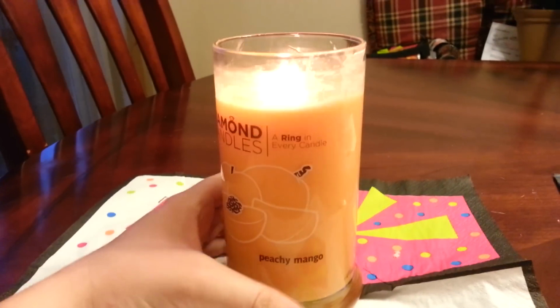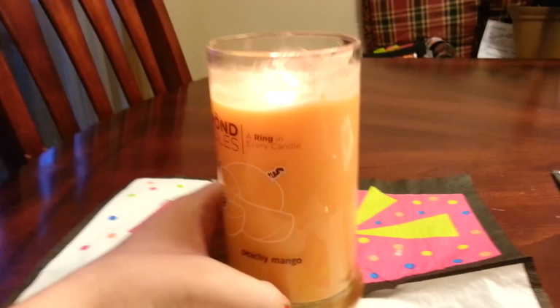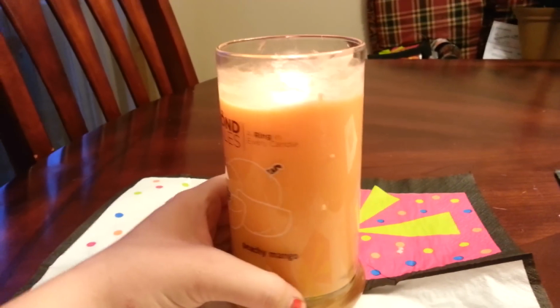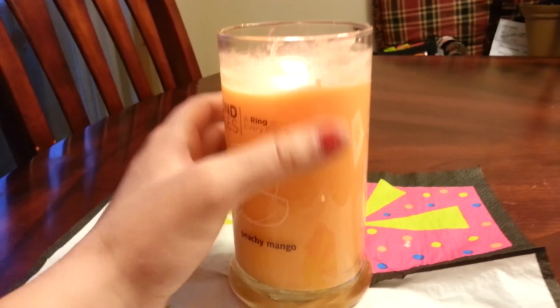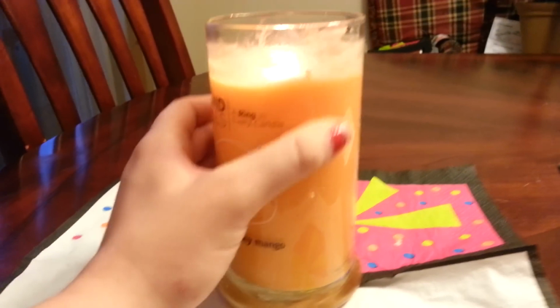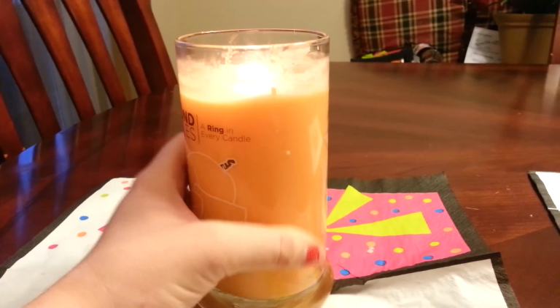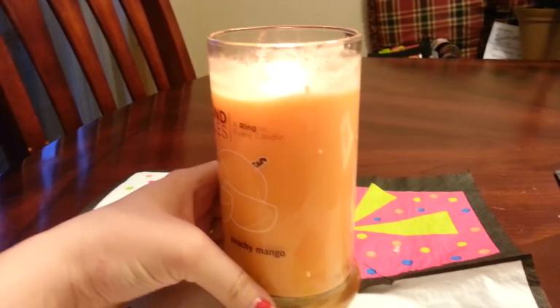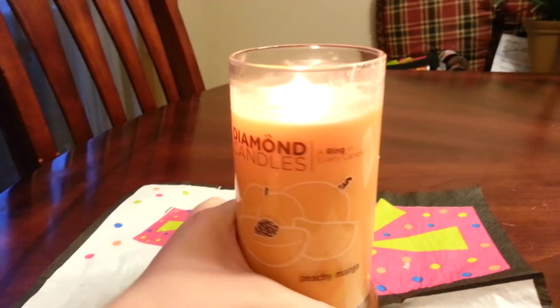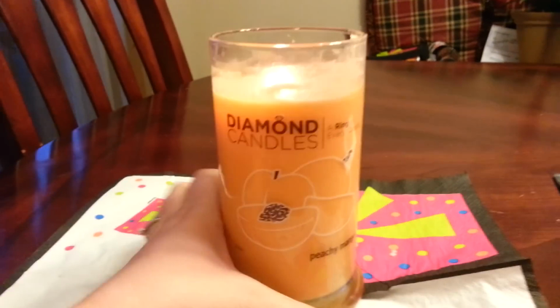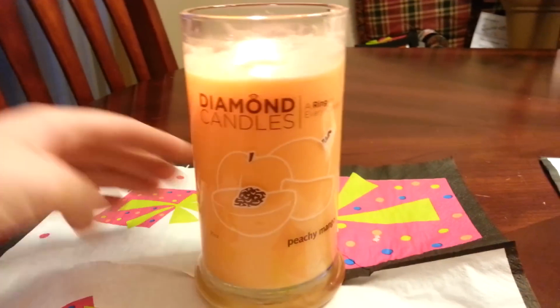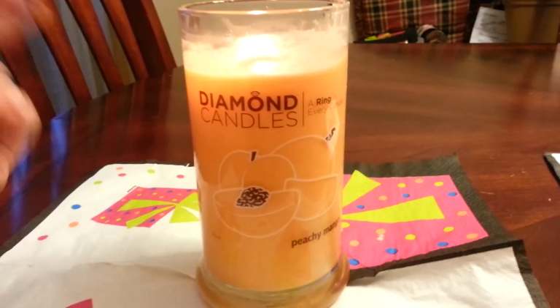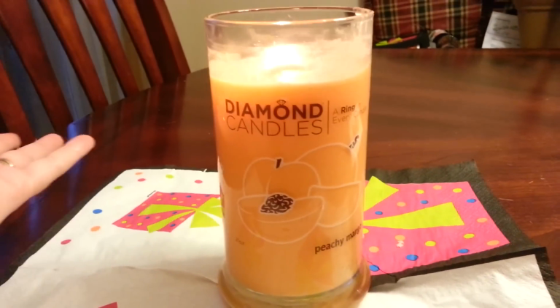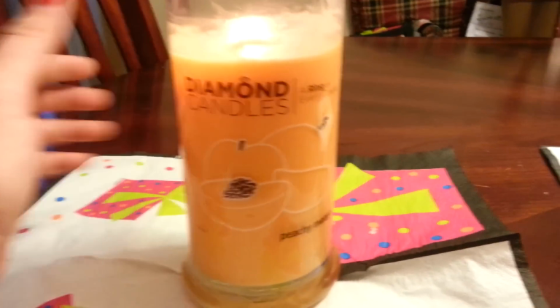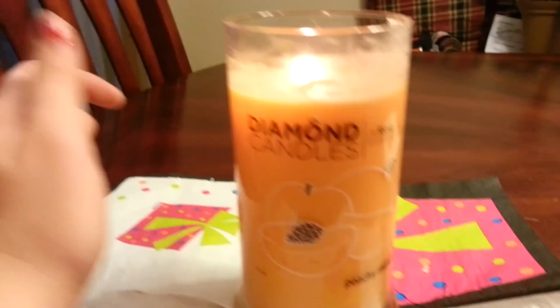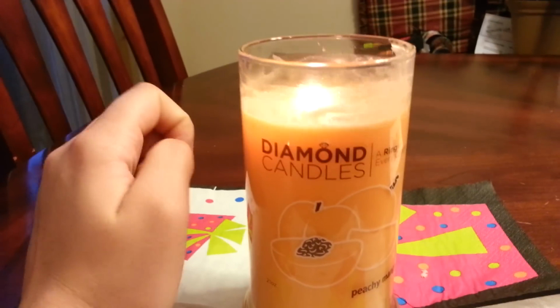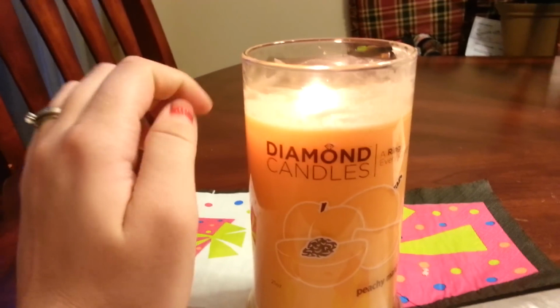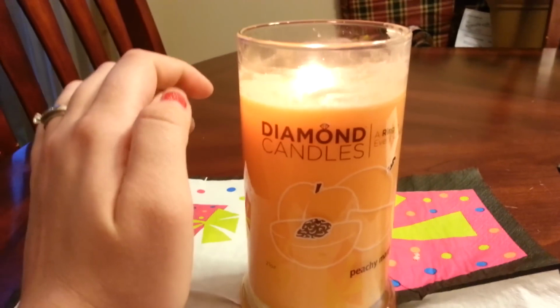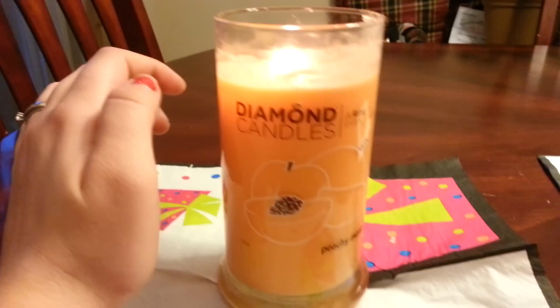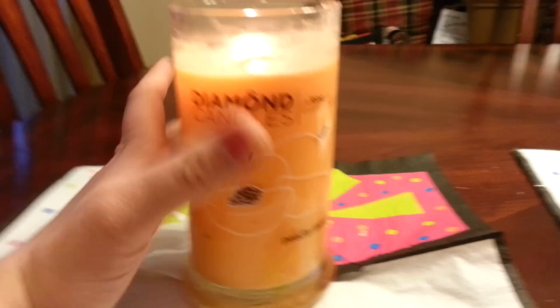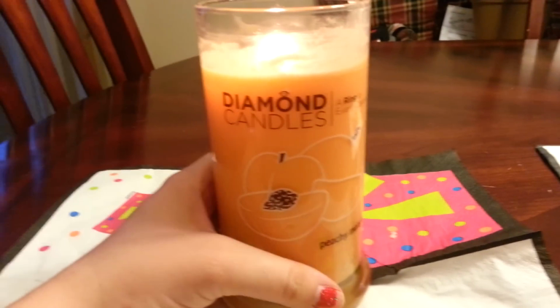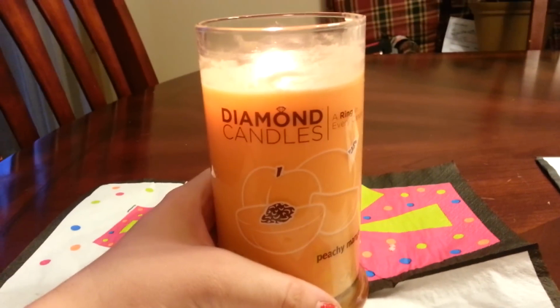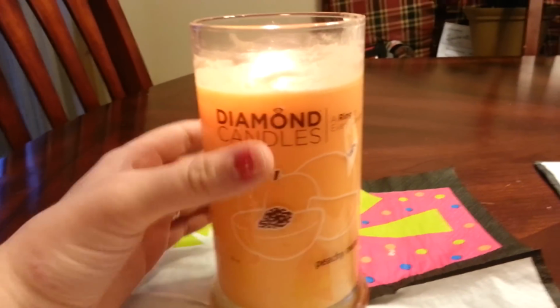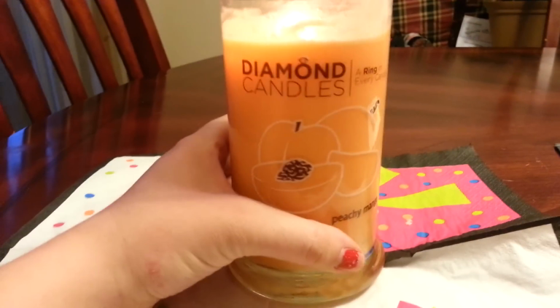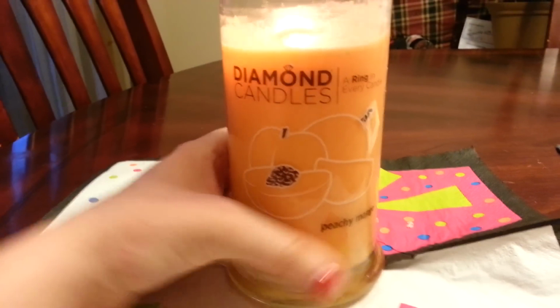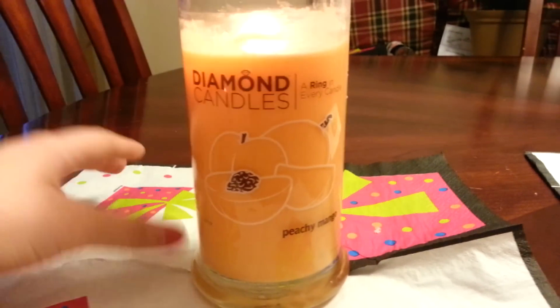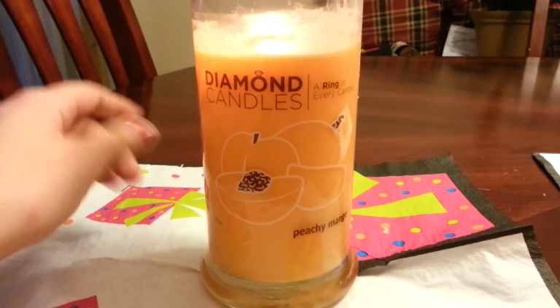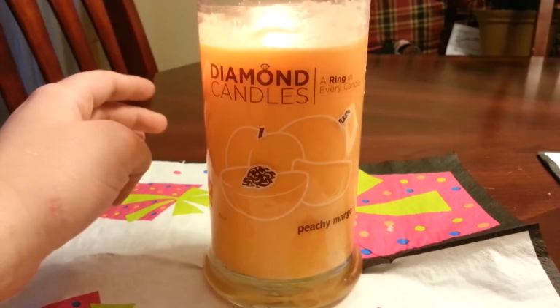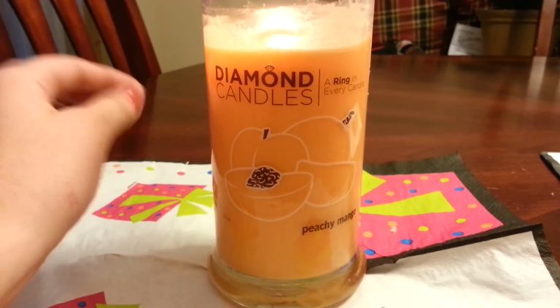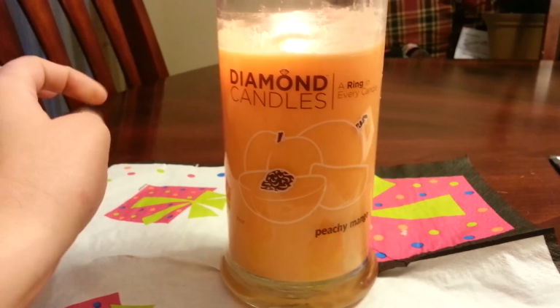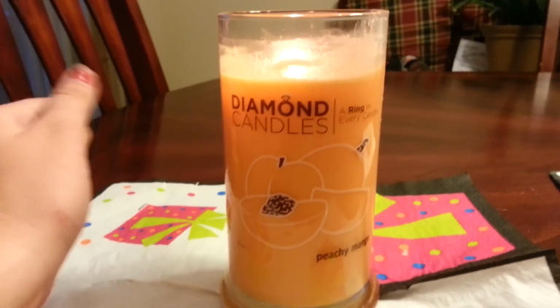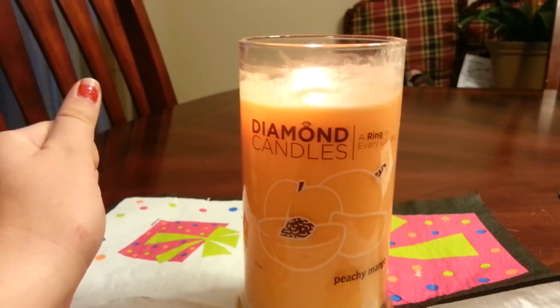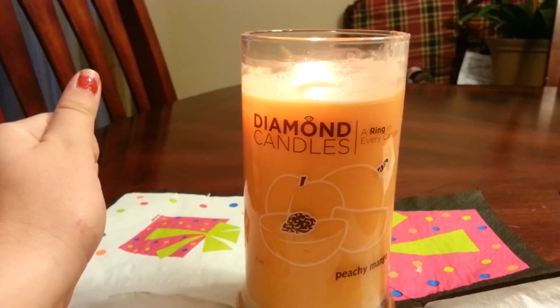It smells really peachy and fruity, and it's a really light scent. At first I couldn't really smell it throughout my room, but after I had it lit a while, you could really smell a very pleasant peach scent.